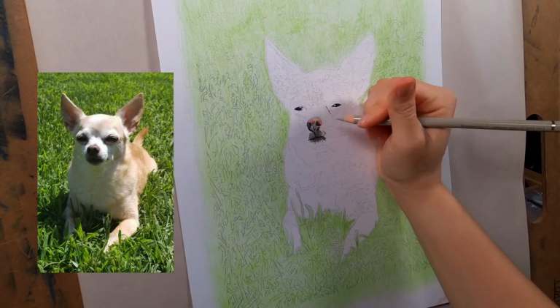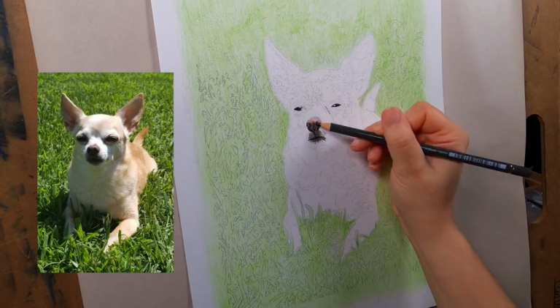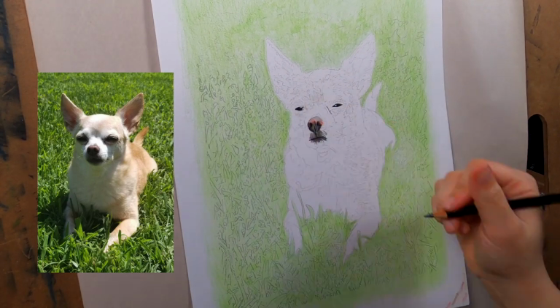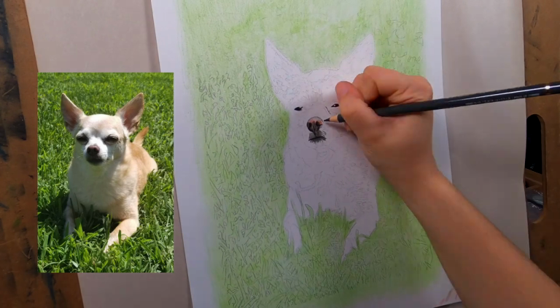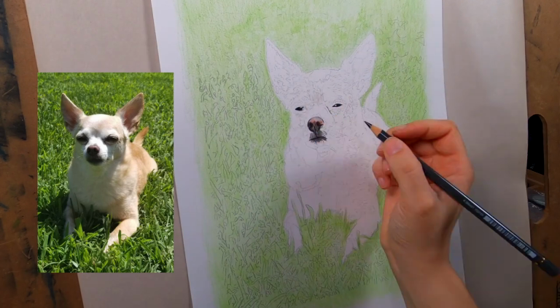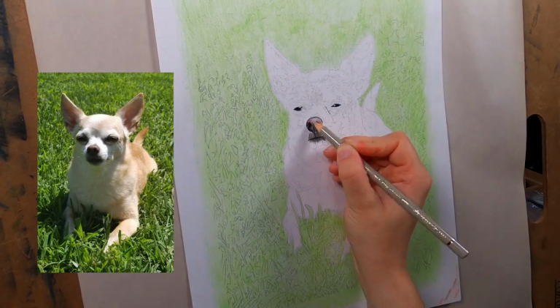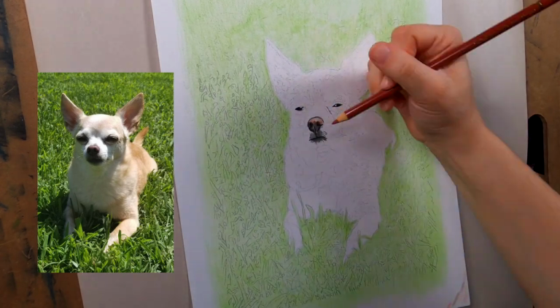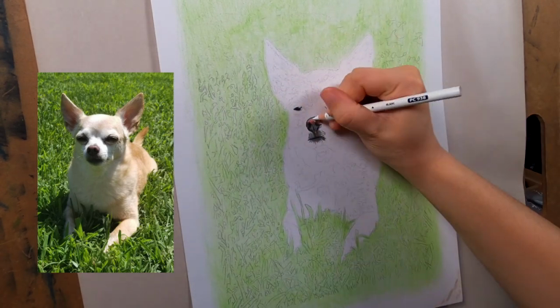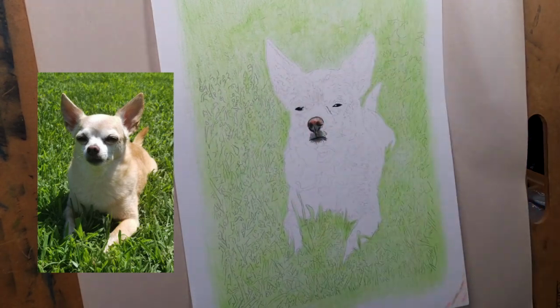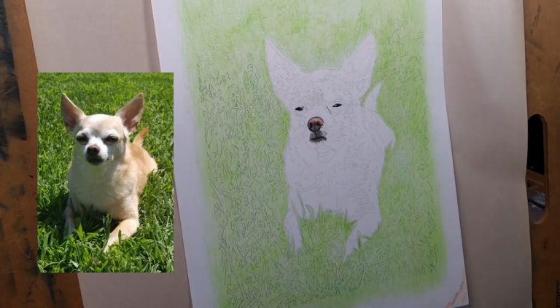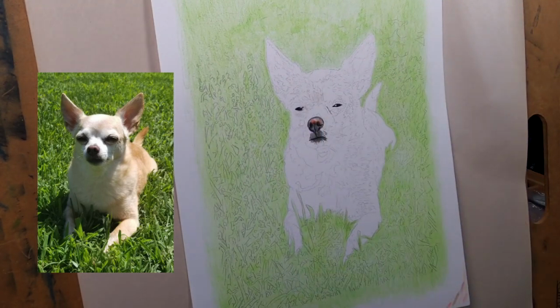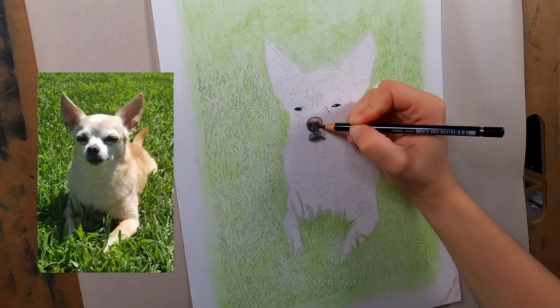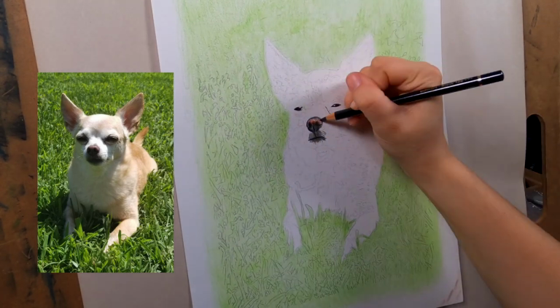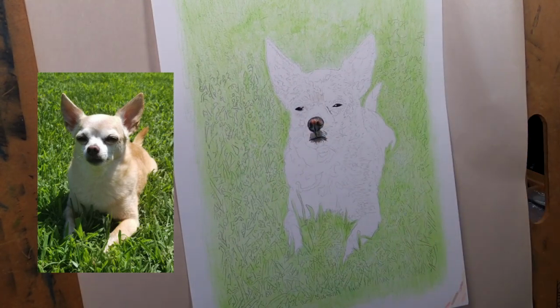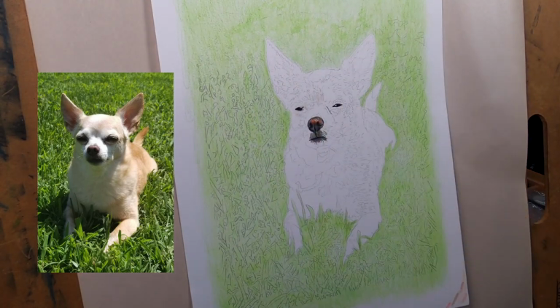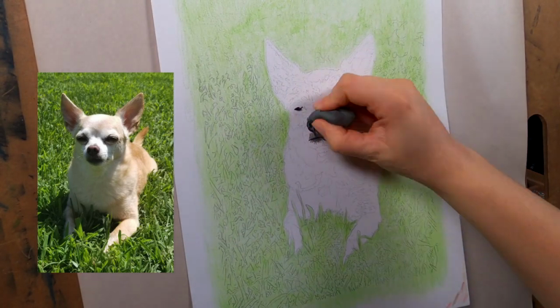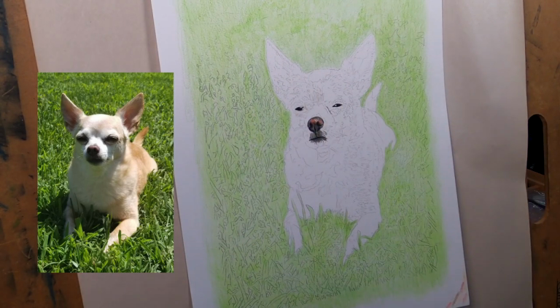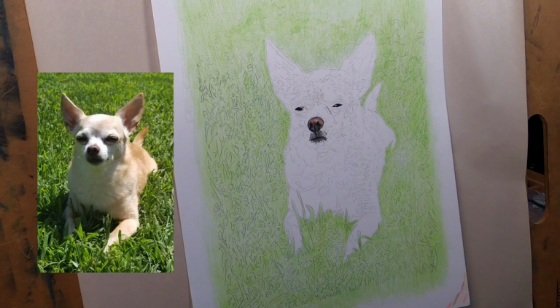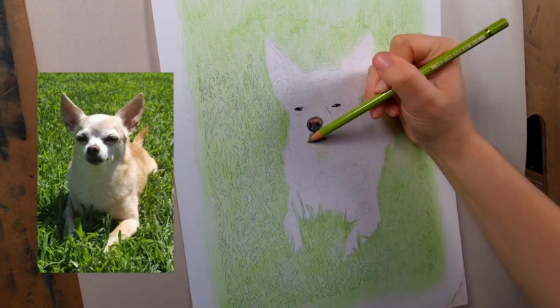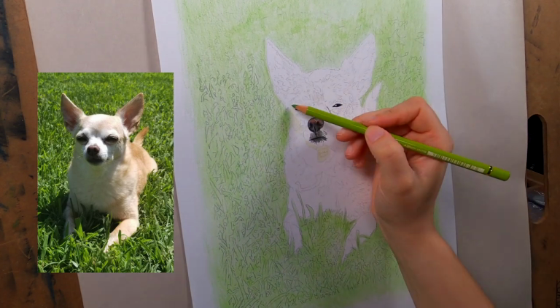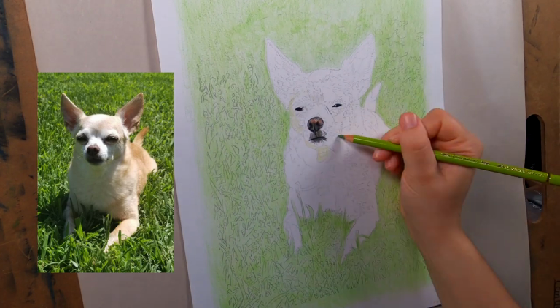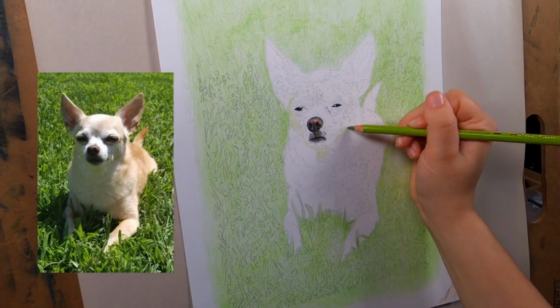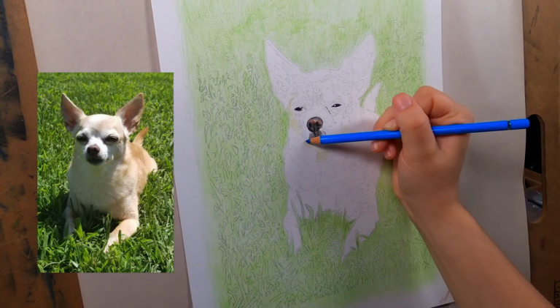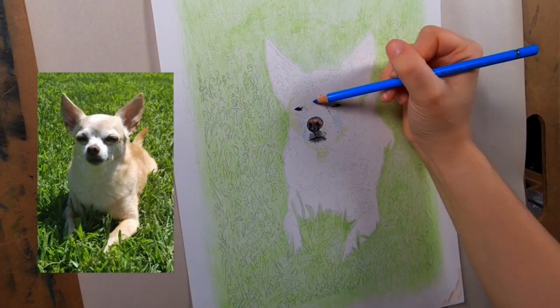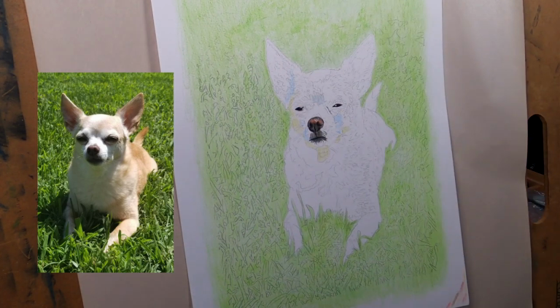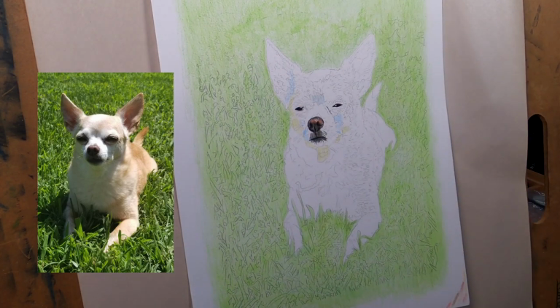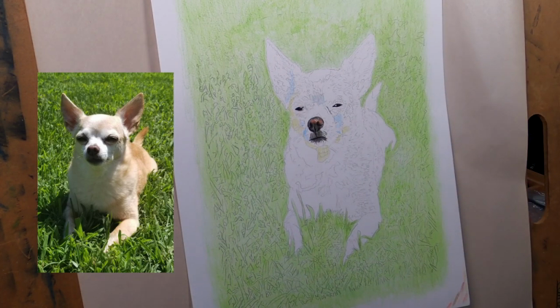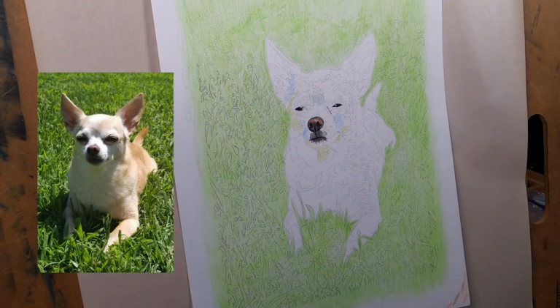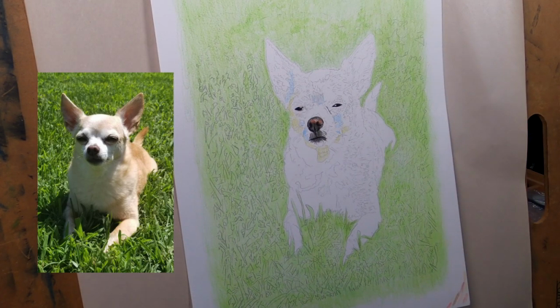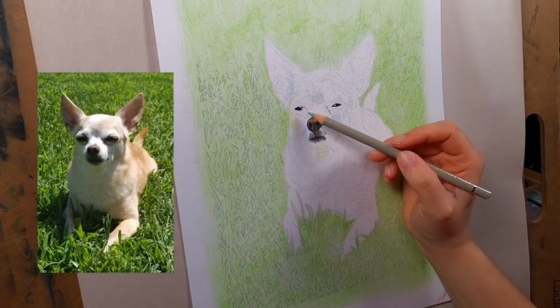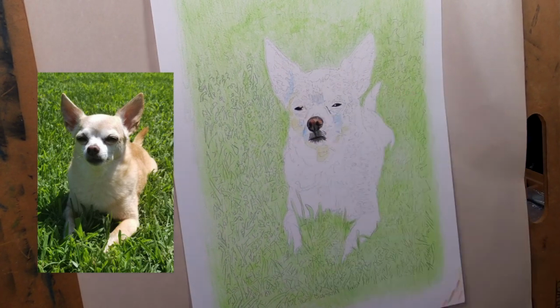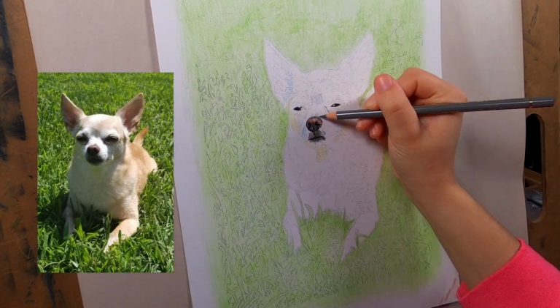The next thing I did was the eyes and the nose because I think they had the most detail and it was easier to start bringing it to life from that point.